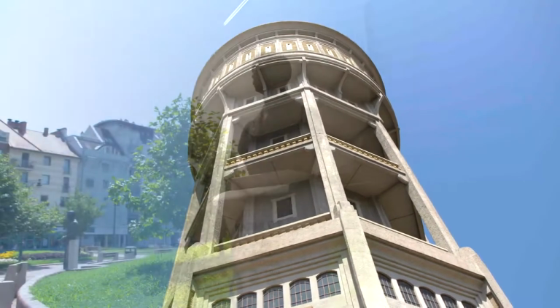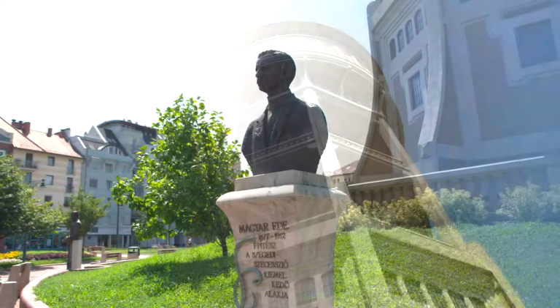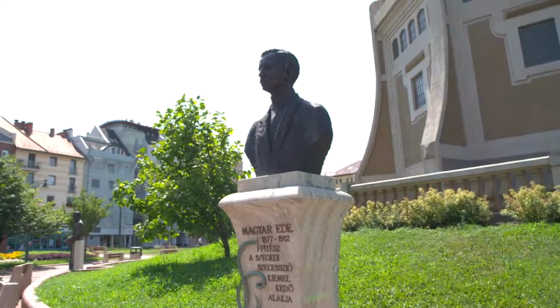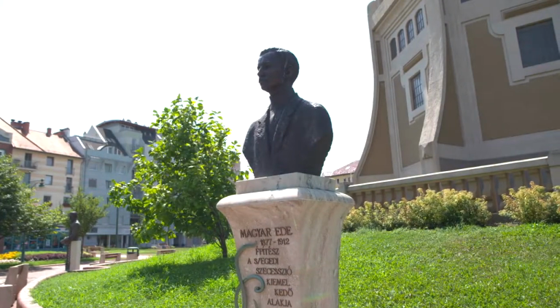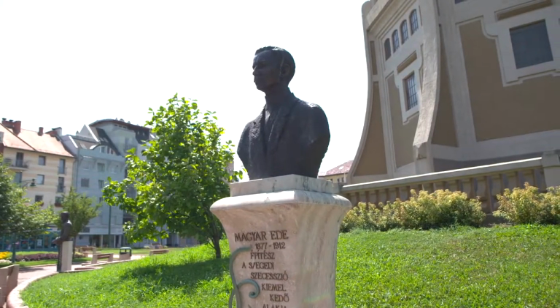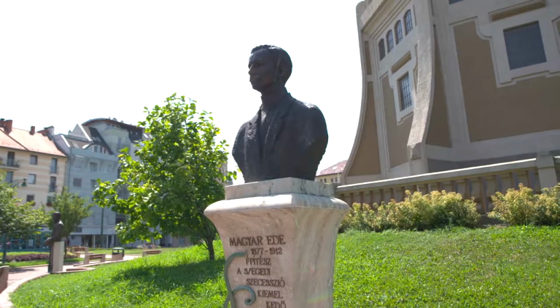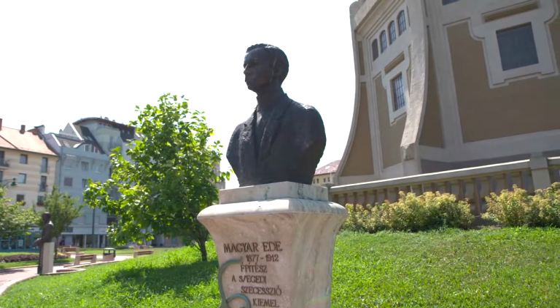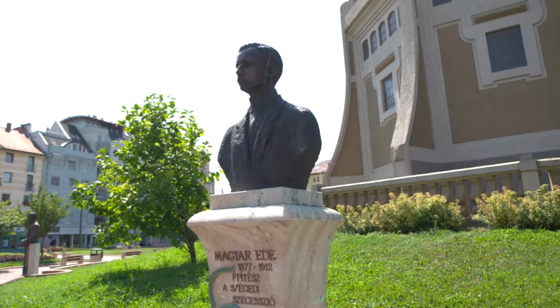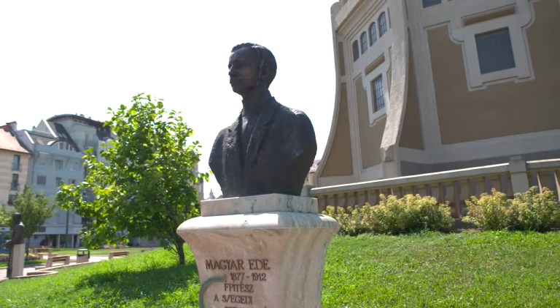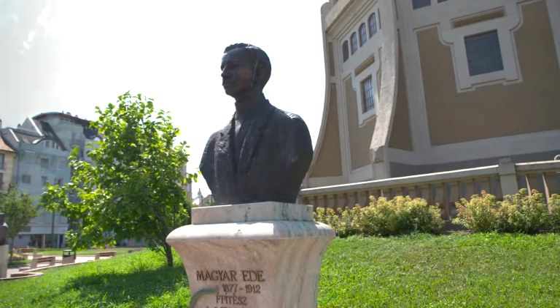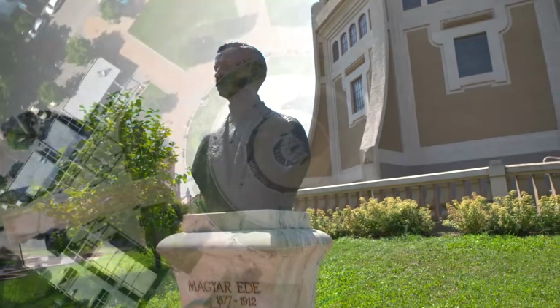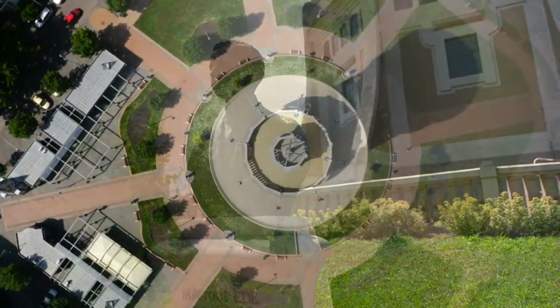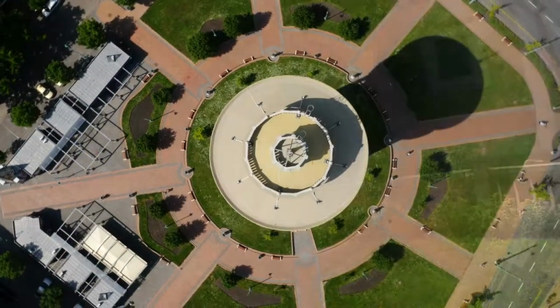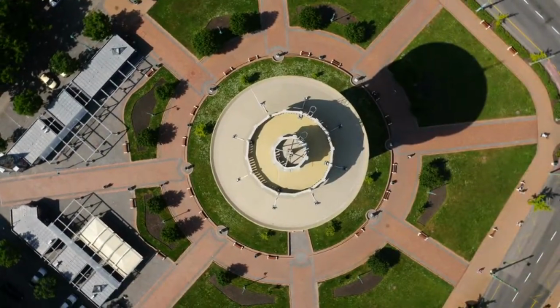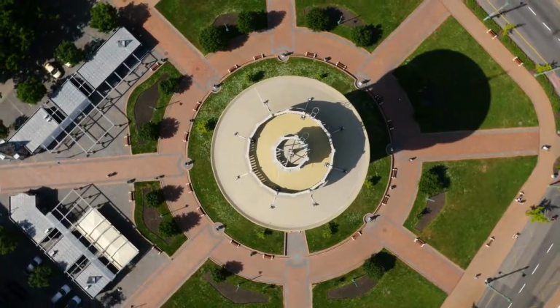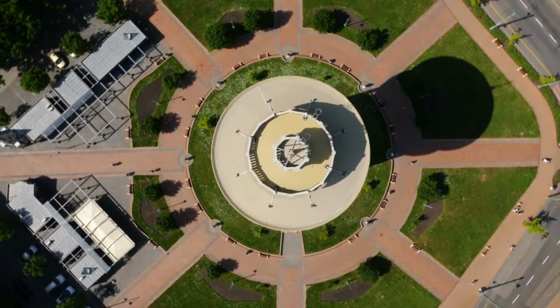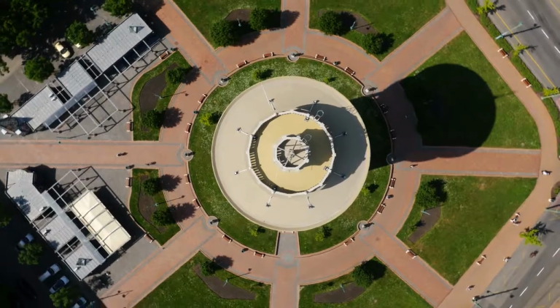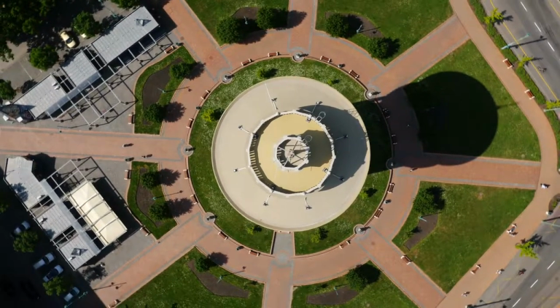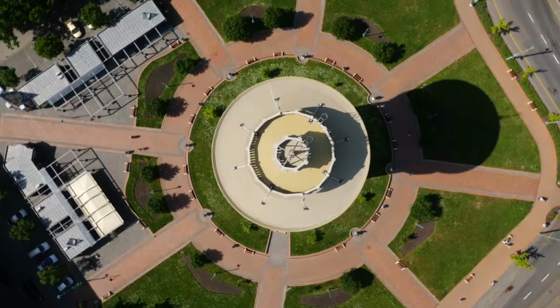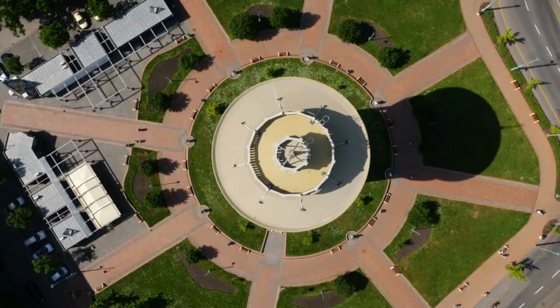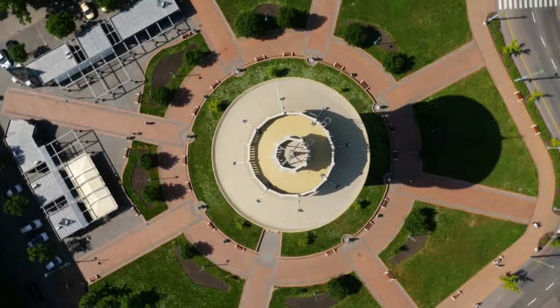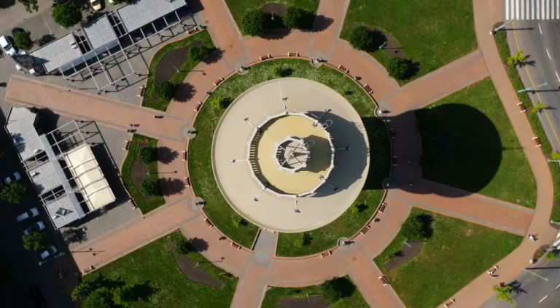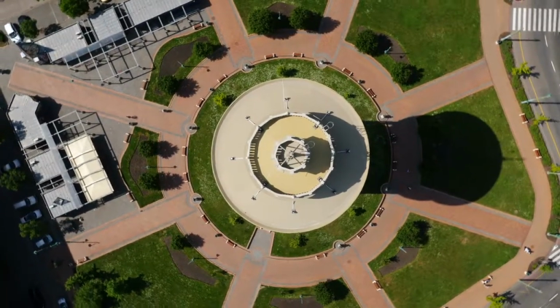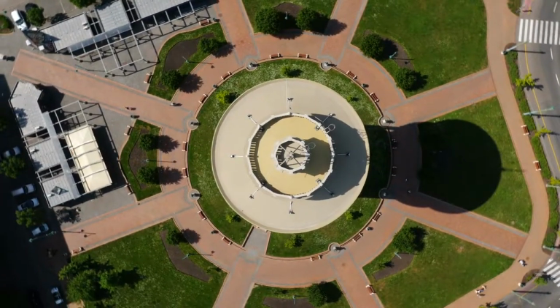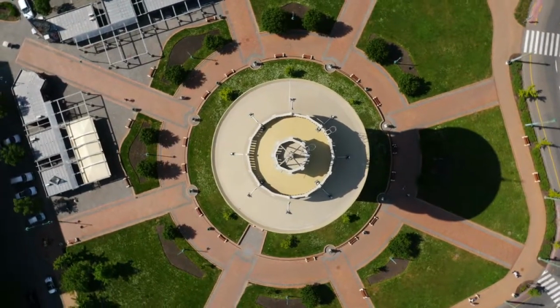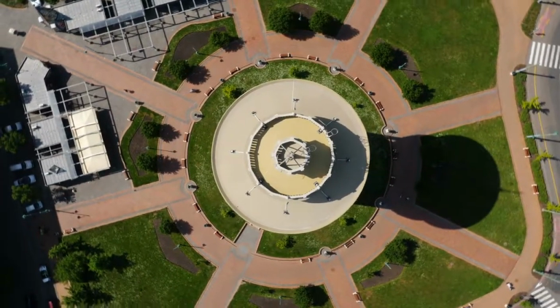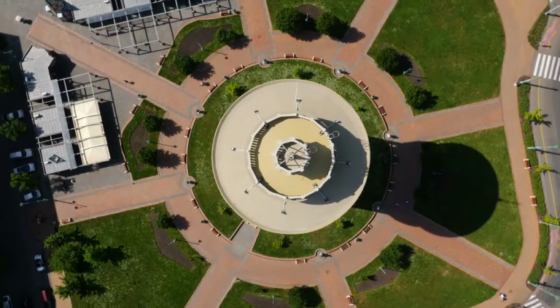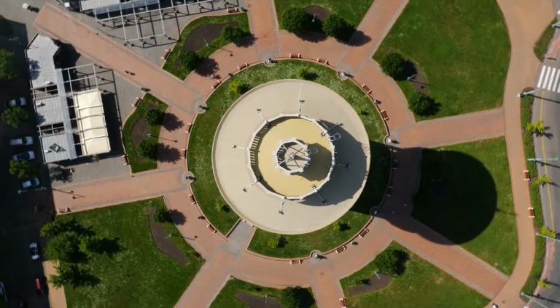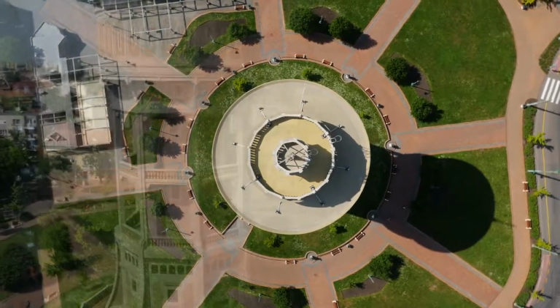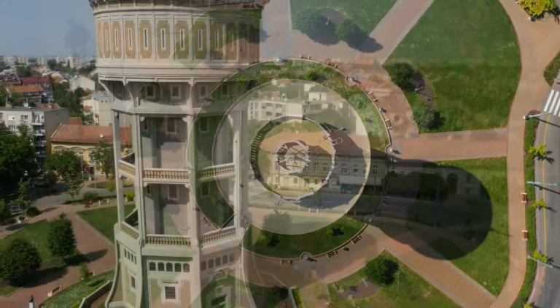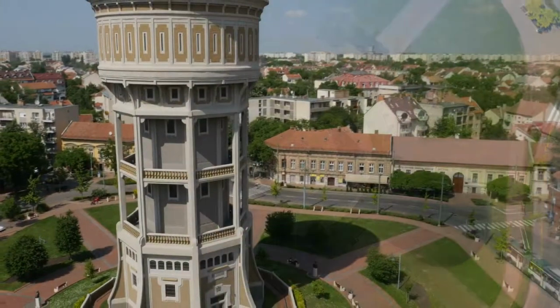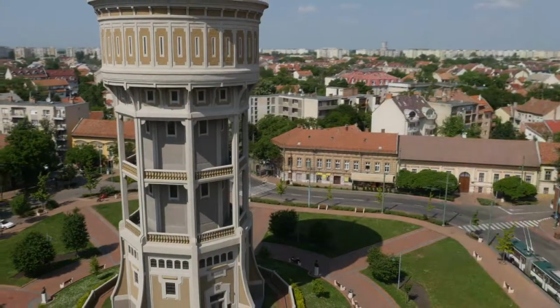It is worth taking a stroll in the renovated park around the building, where you can find the busts of seven famous architects whose work had a significant impact on Szeged. The Old Lady still provides some of the water supply of the city.